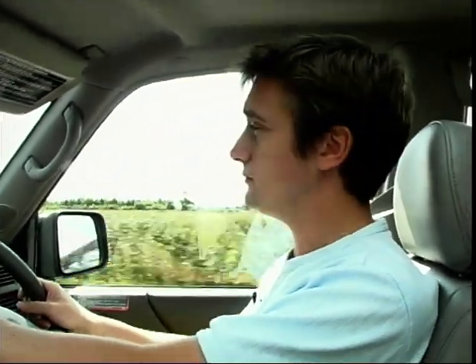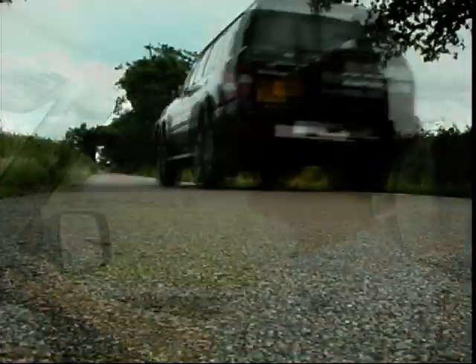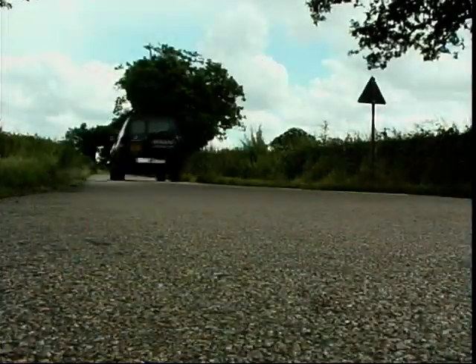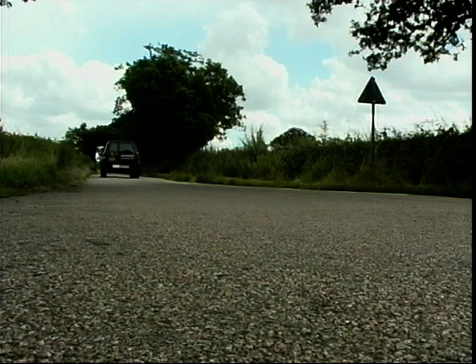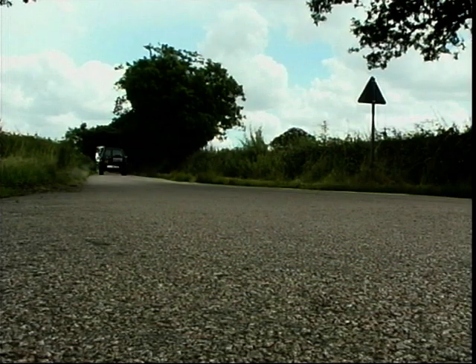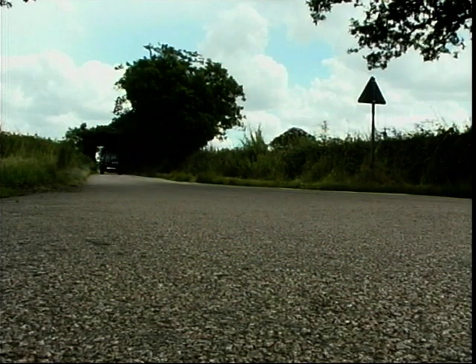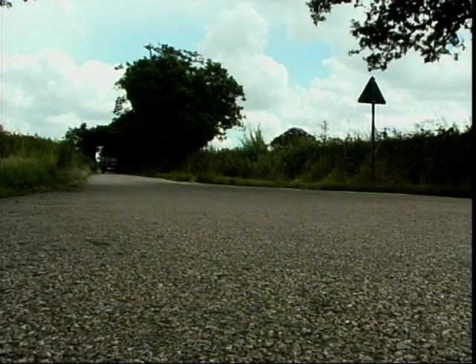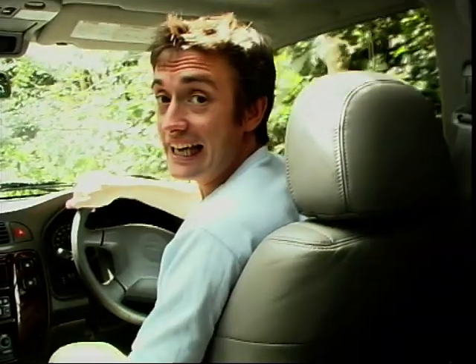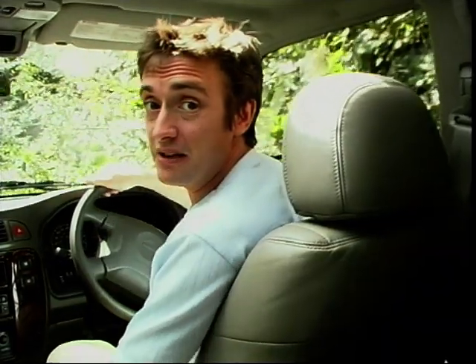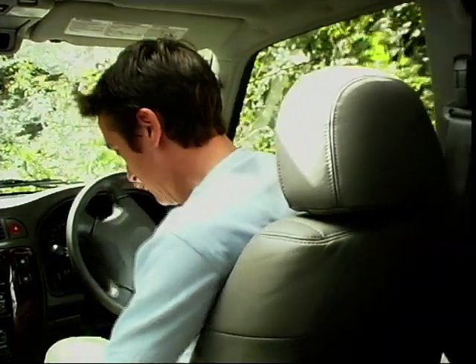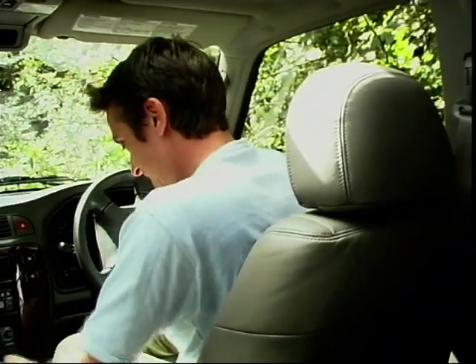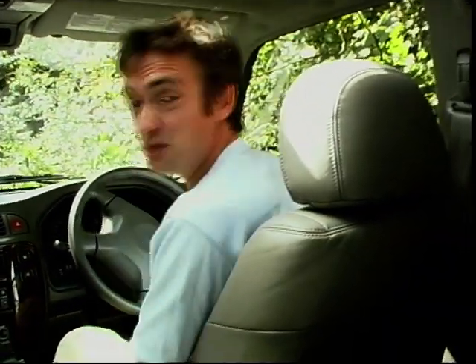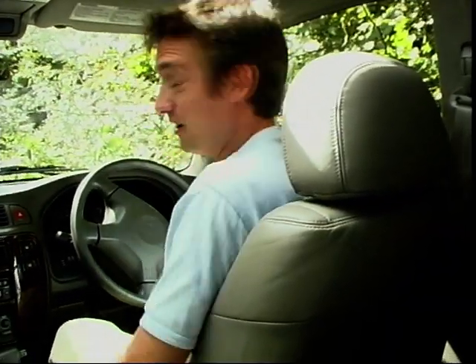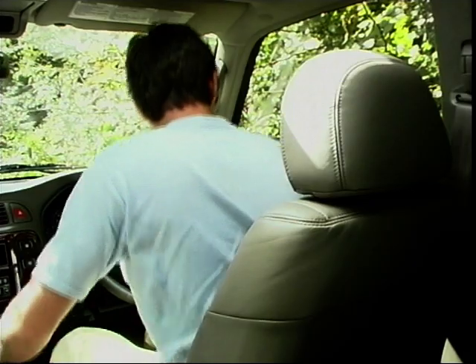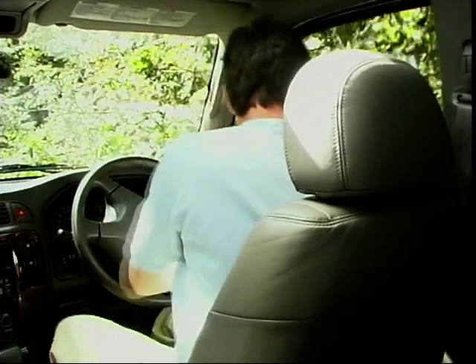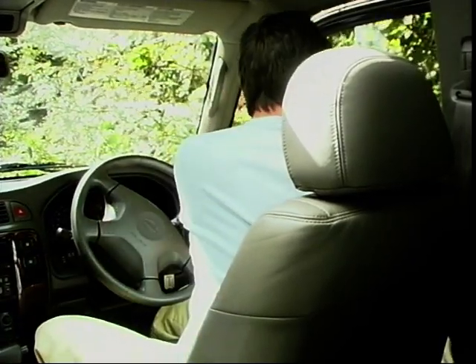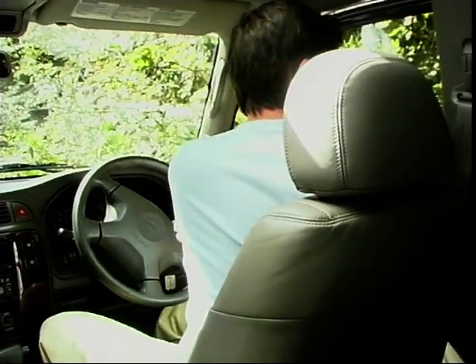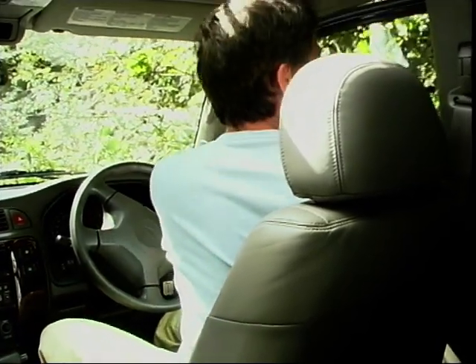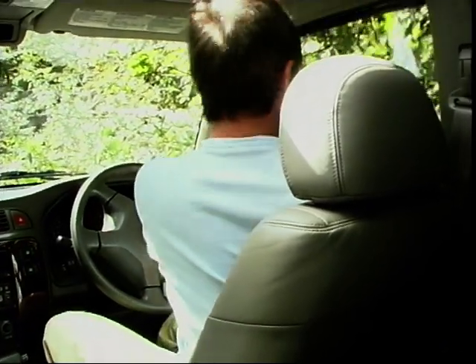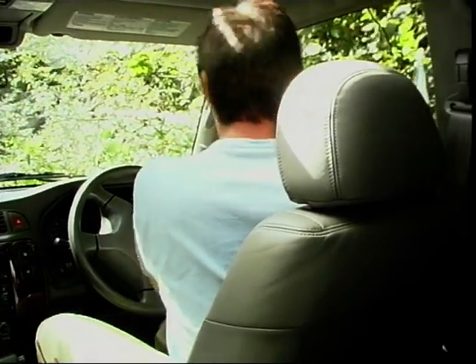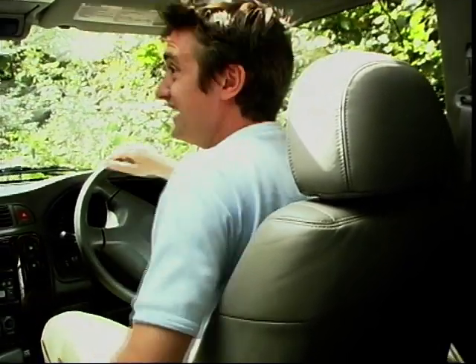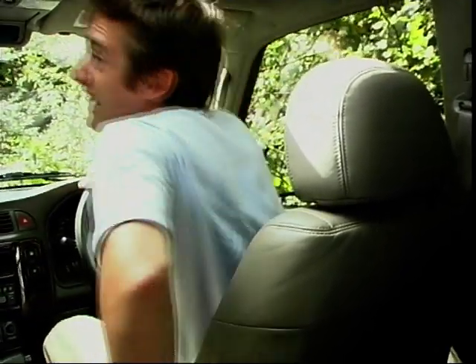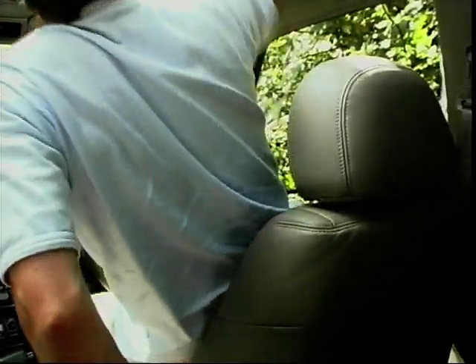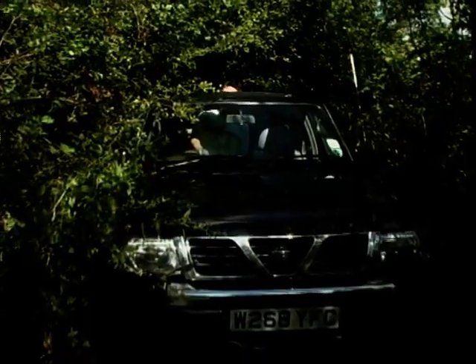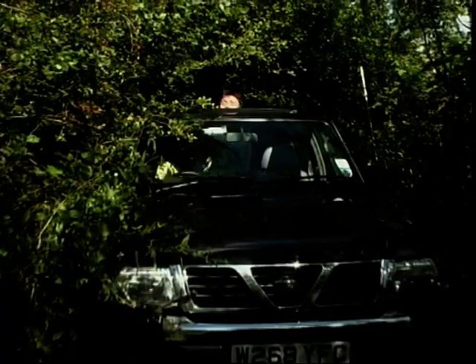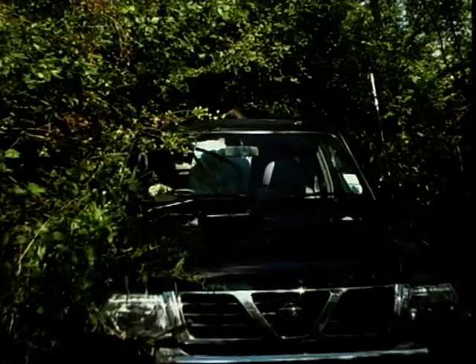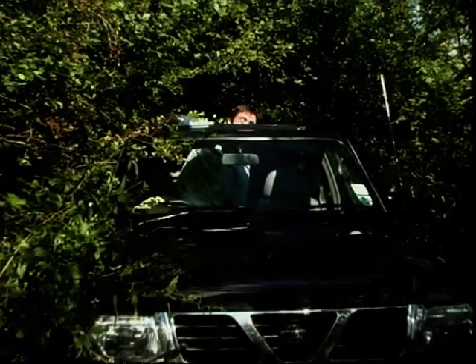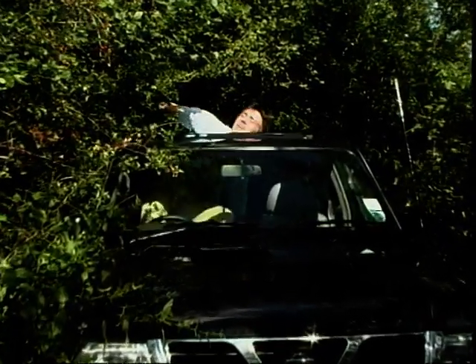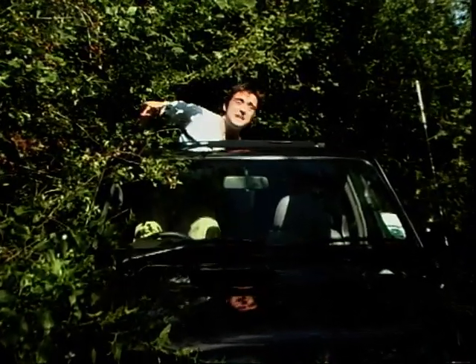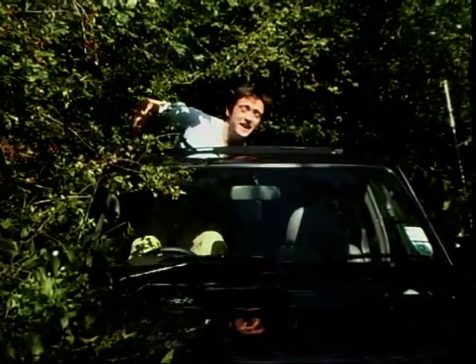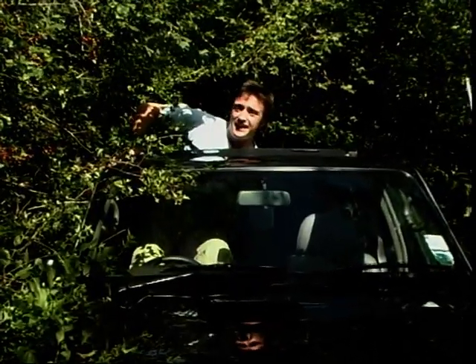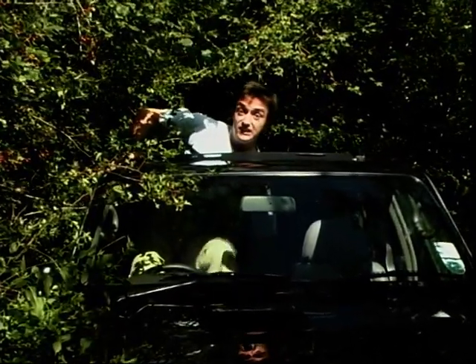Which on our country roads can lead to a bit of a problem — they're quite narrow. Hello, is there anyone around? I can't... no.